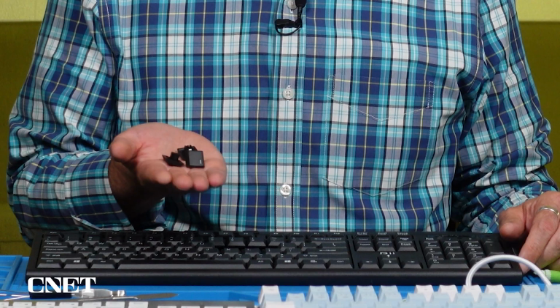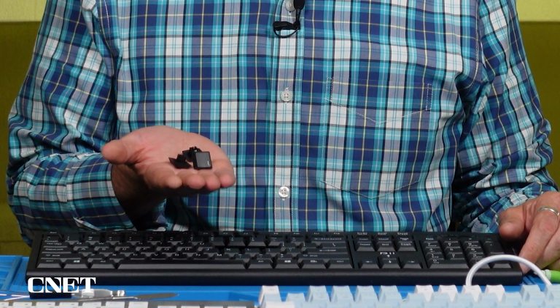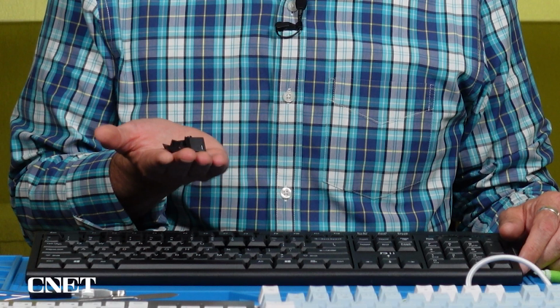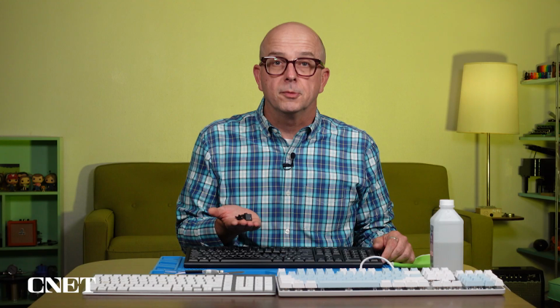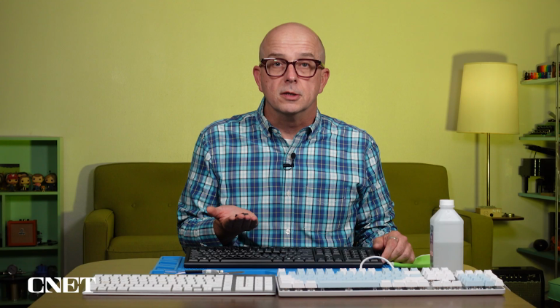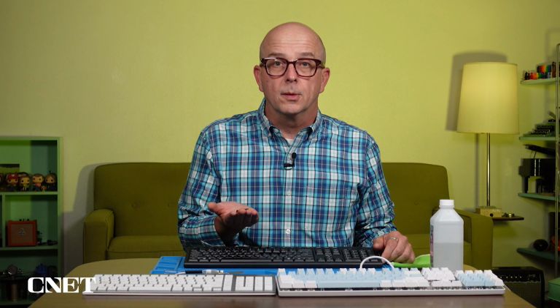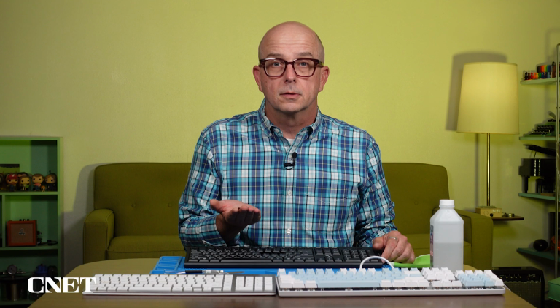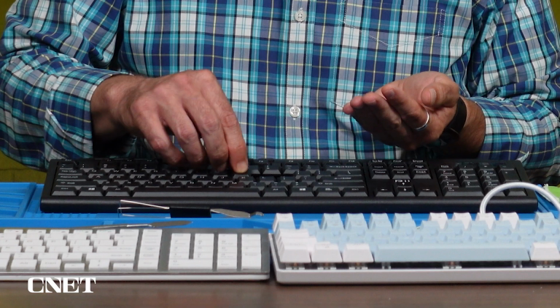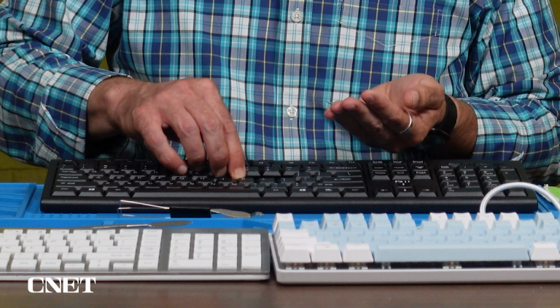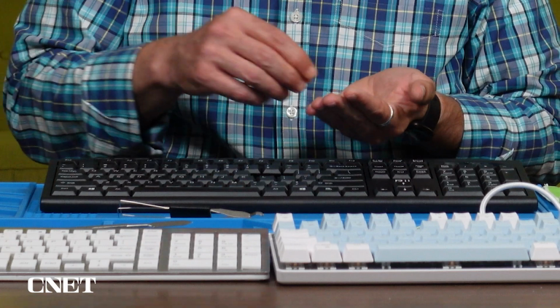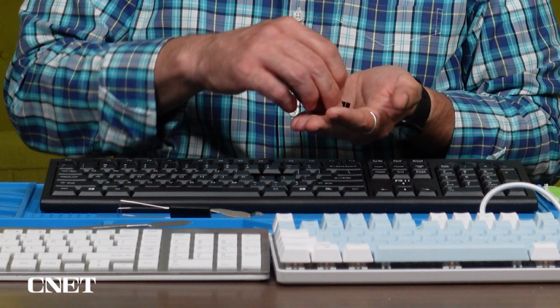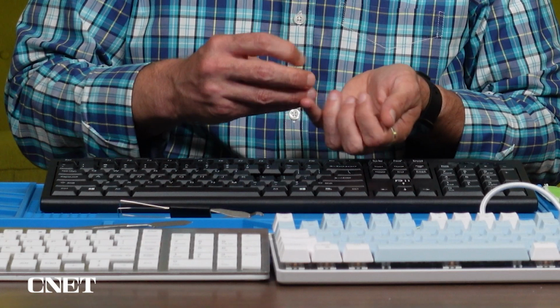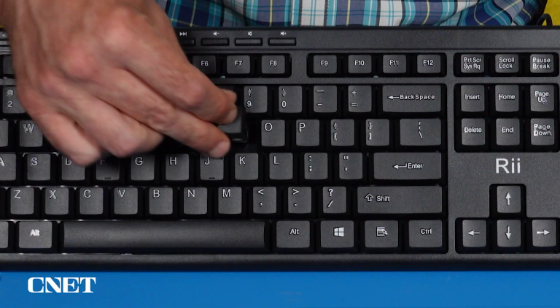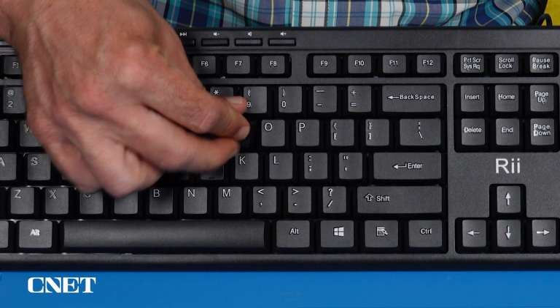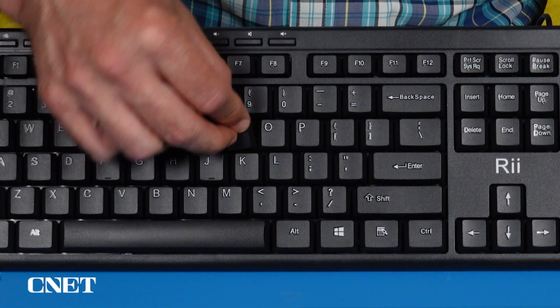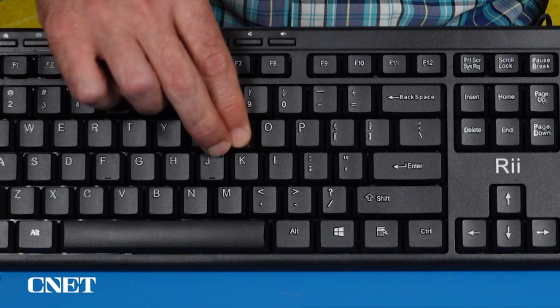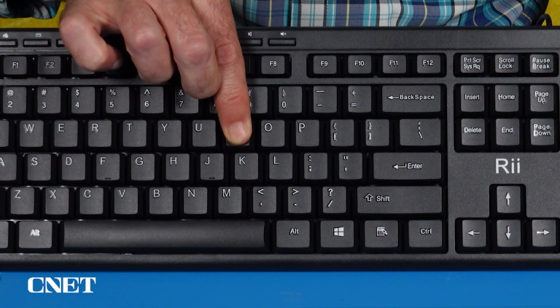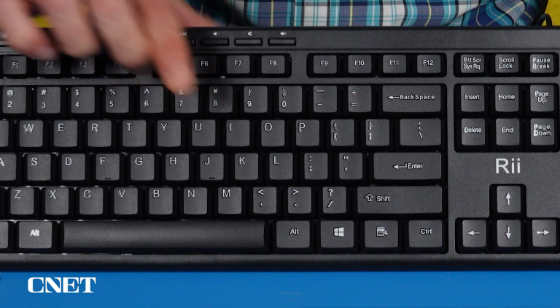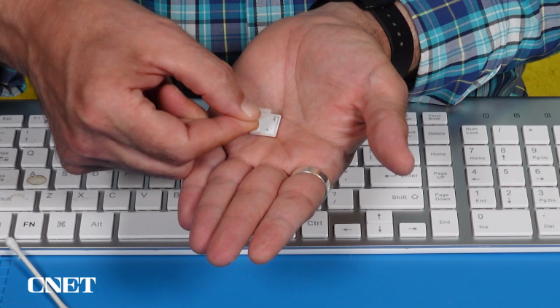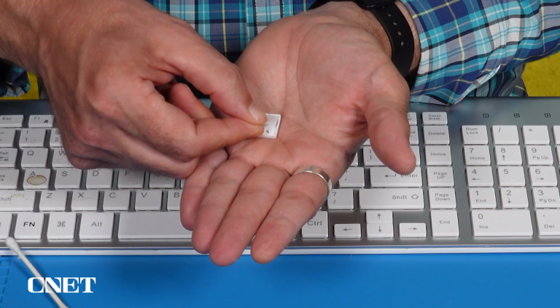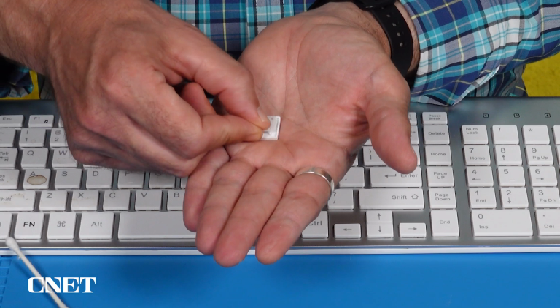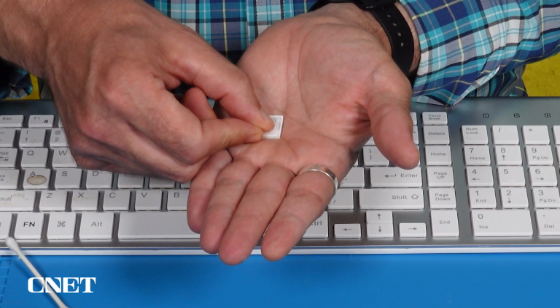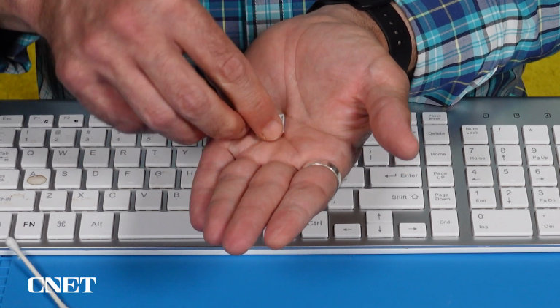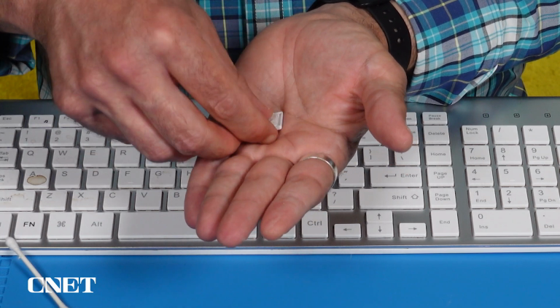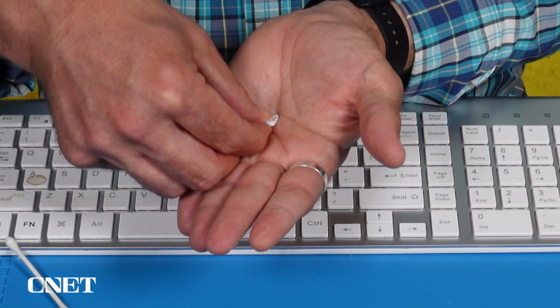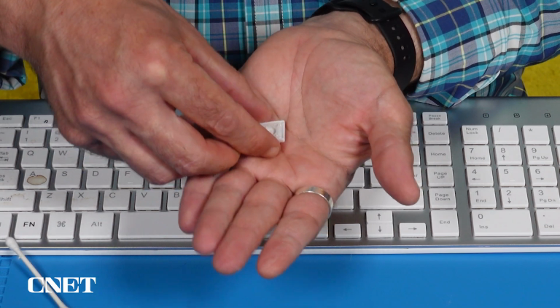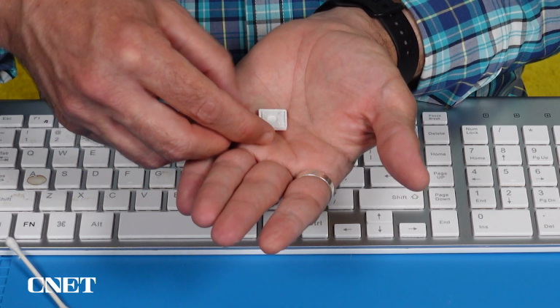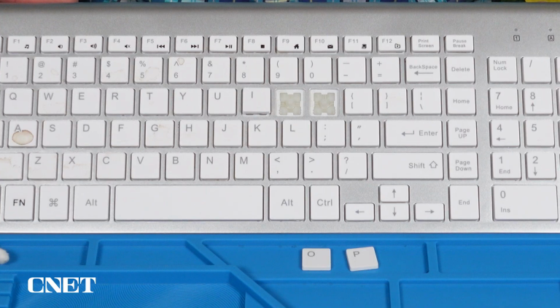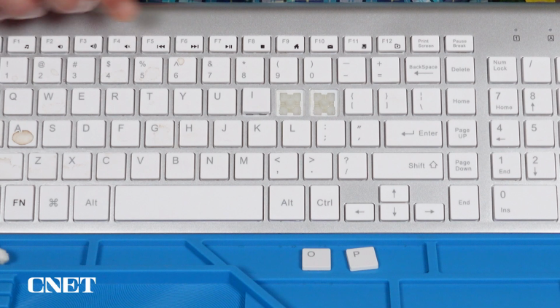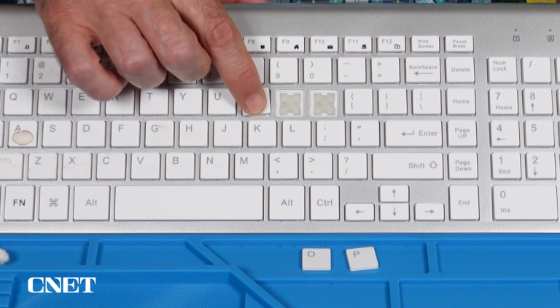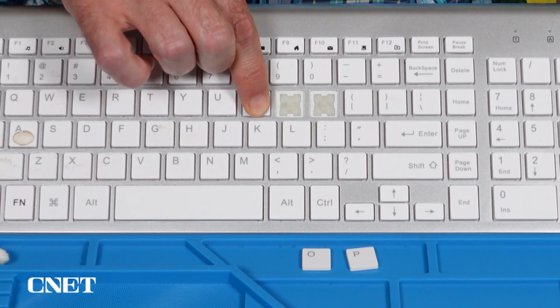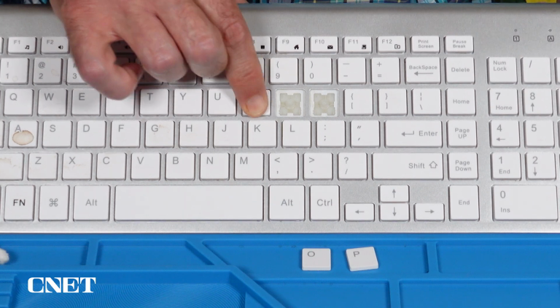Let all the parts dry before you reassemble the keys you've taken apart. These key caps just pop right on. Well, these have little clips, so be gentle when putting them back on. Make sure it's aligned before applying too much pressure.